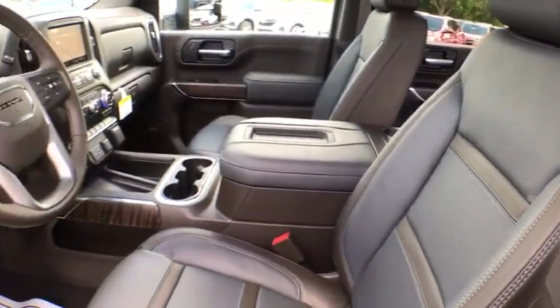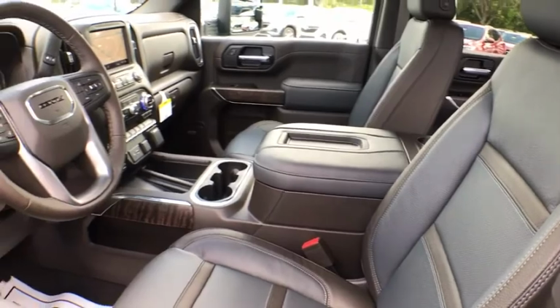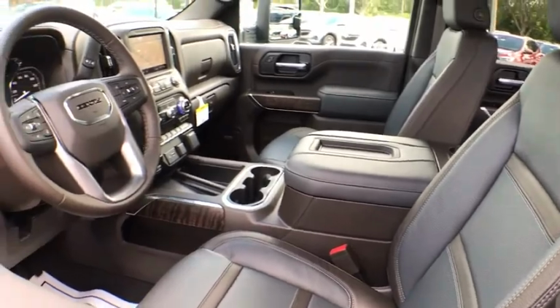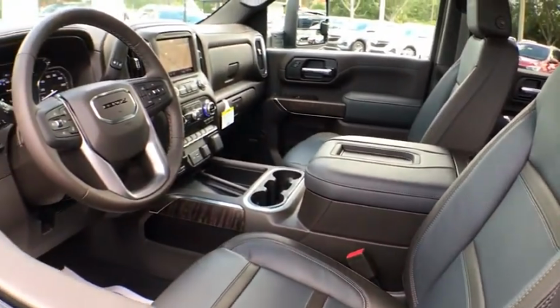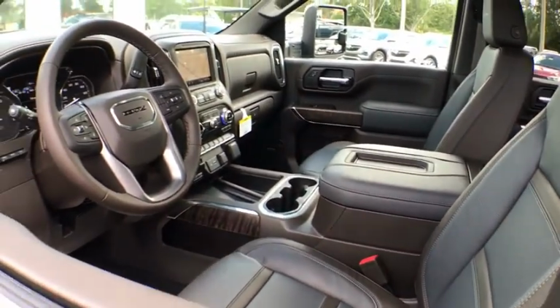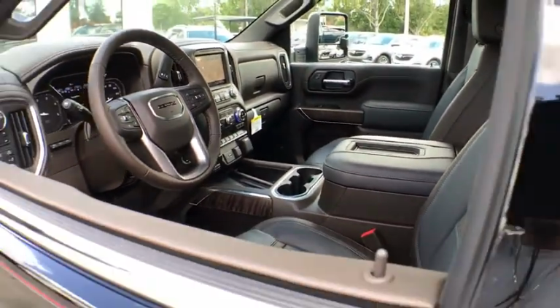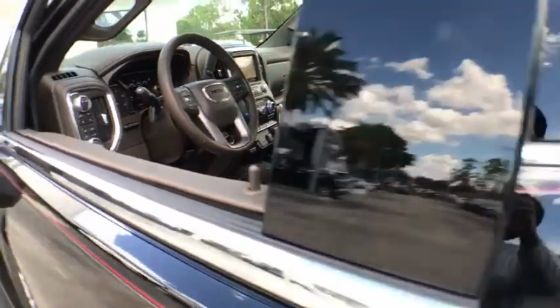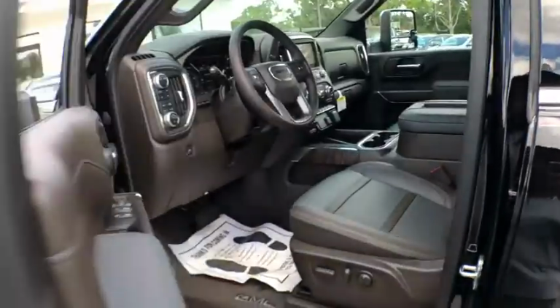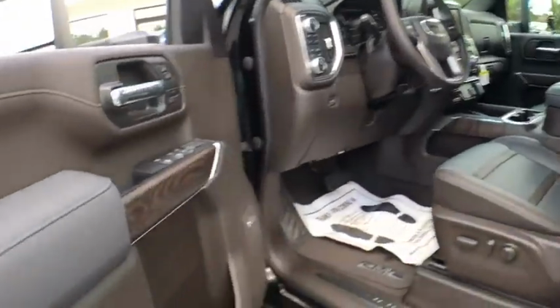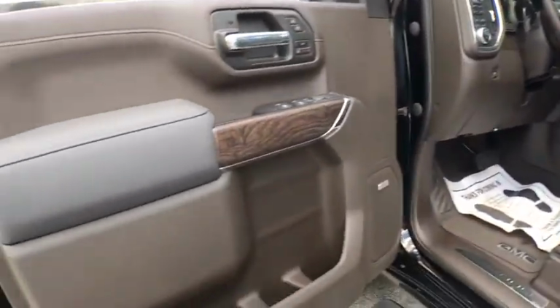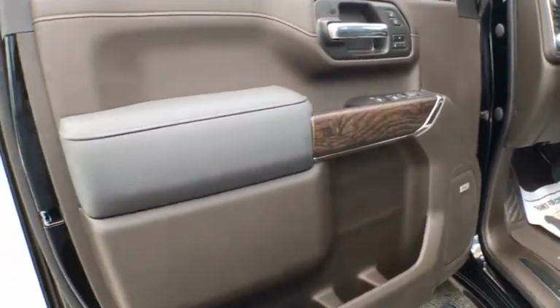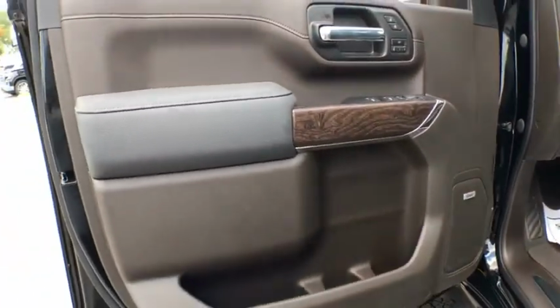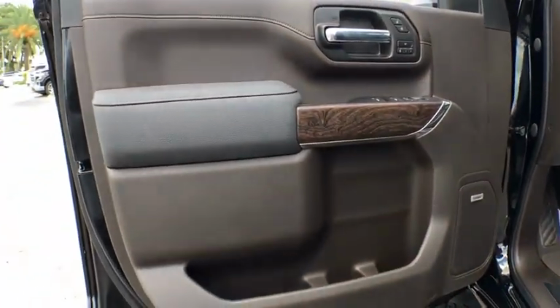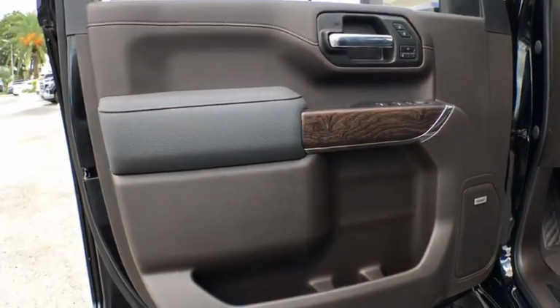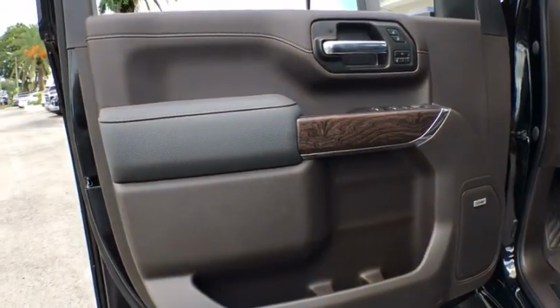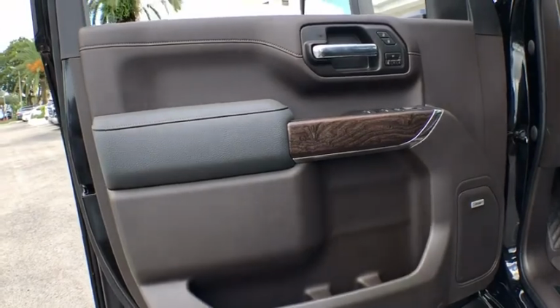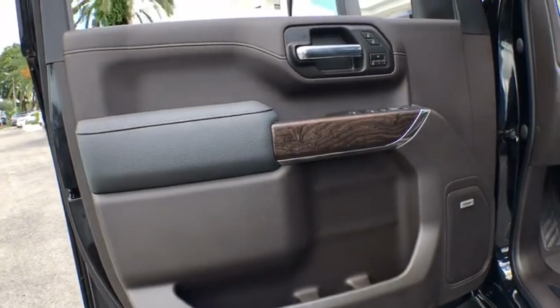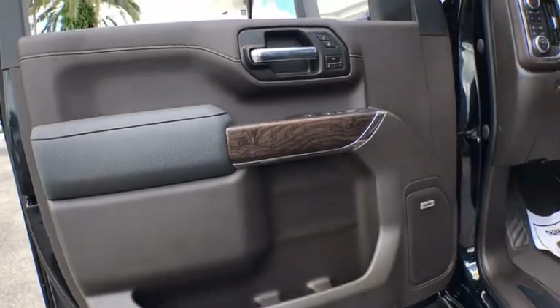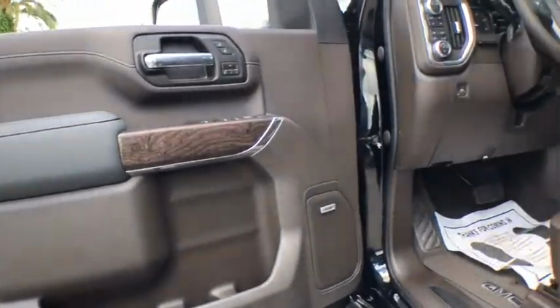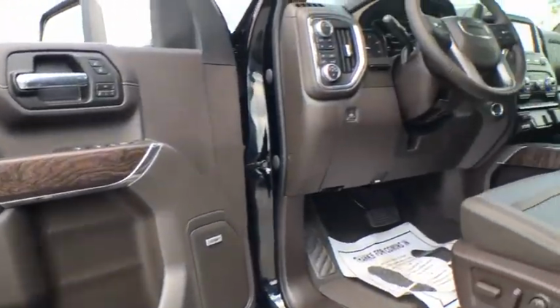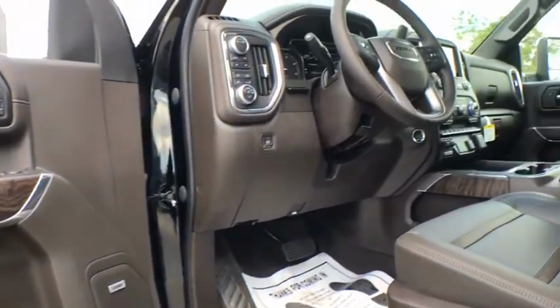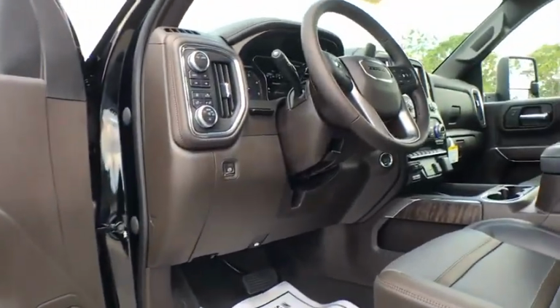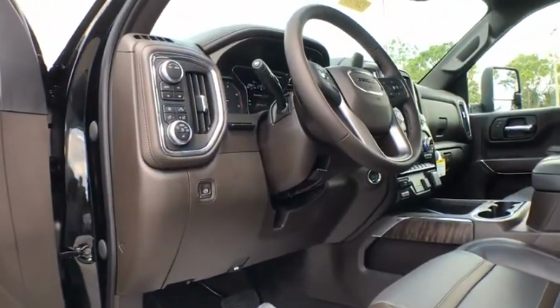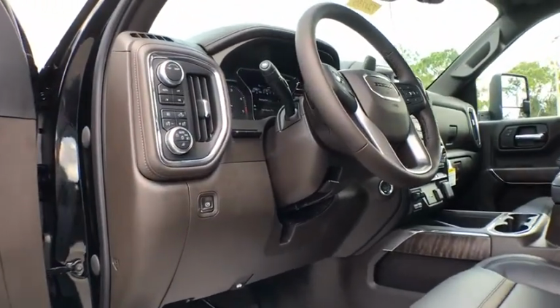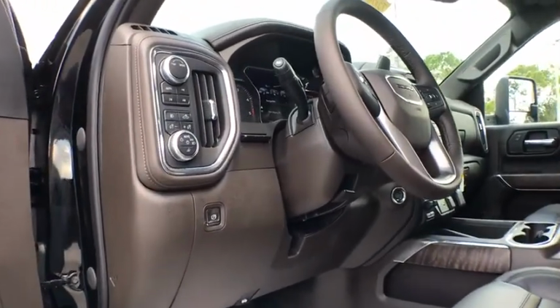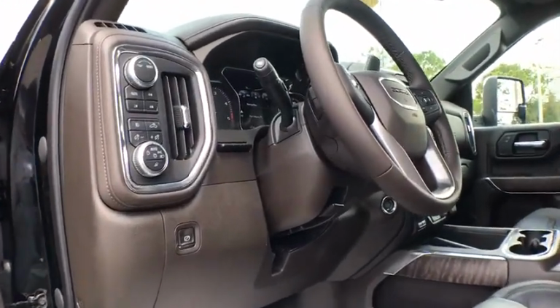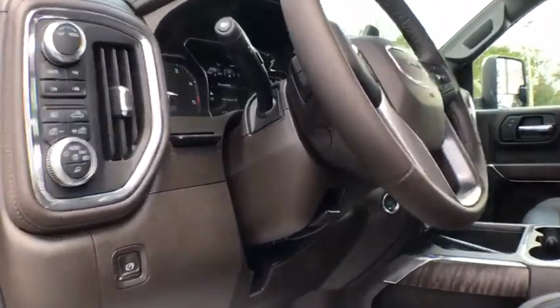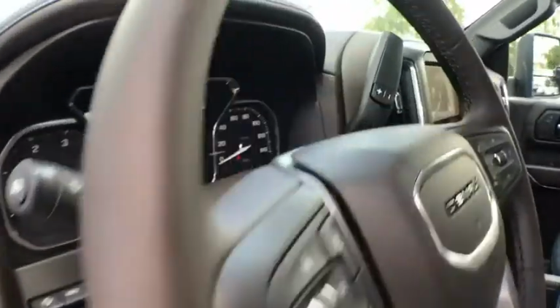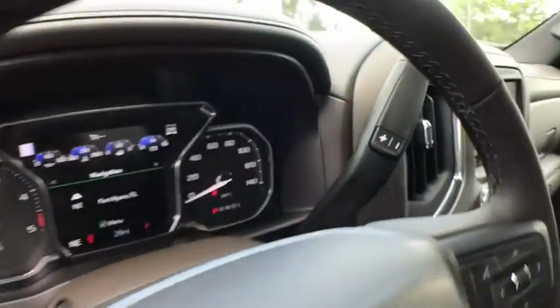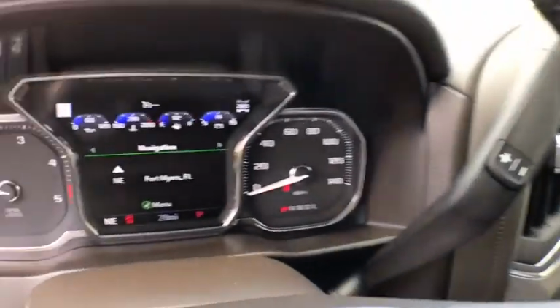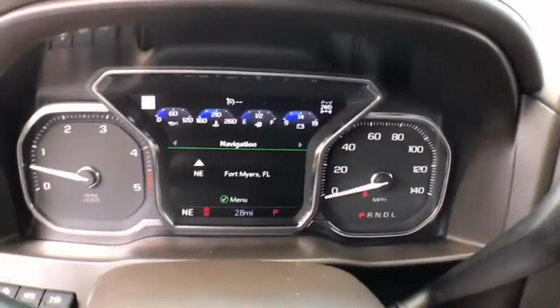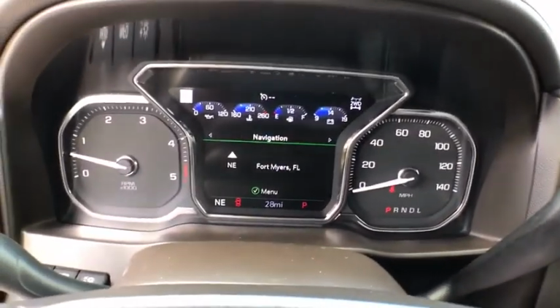Universal garage door opener, power door lock, fog lights, heated front seats, electronic stability control, heated steering wheel, compass, security system, rear window defroster, trip computer.